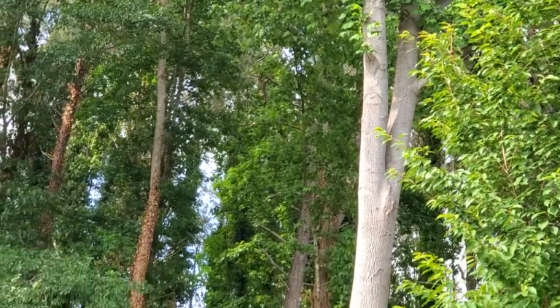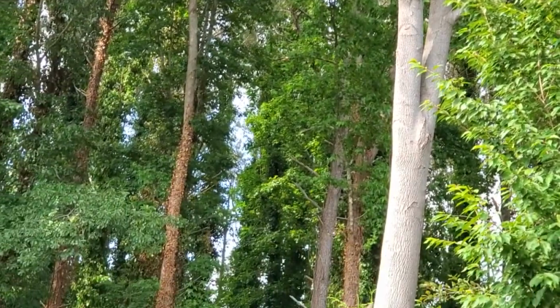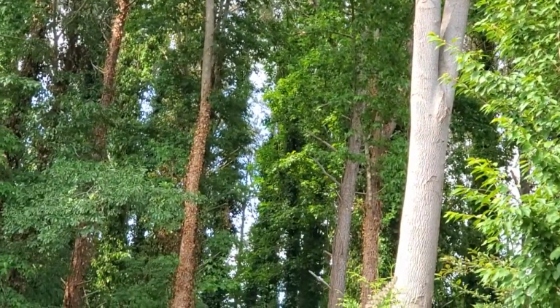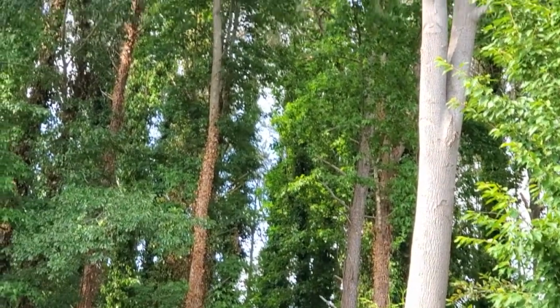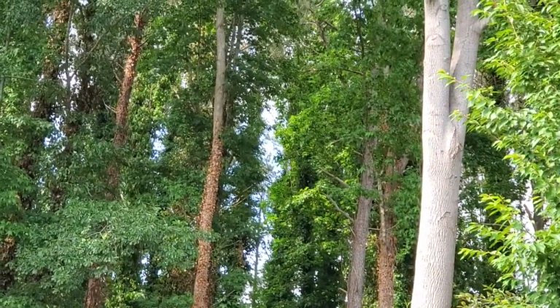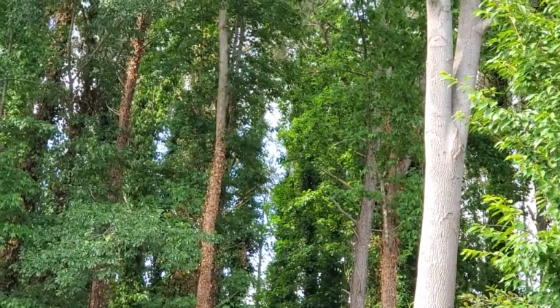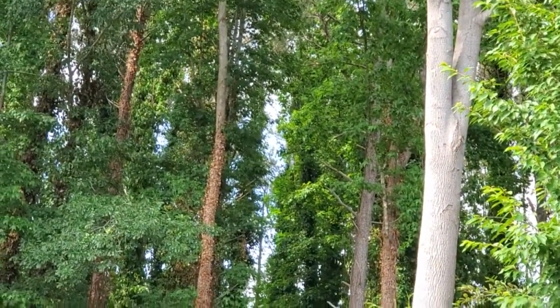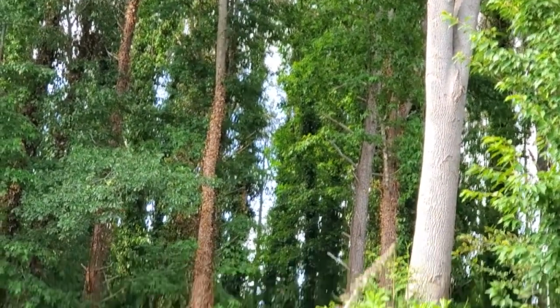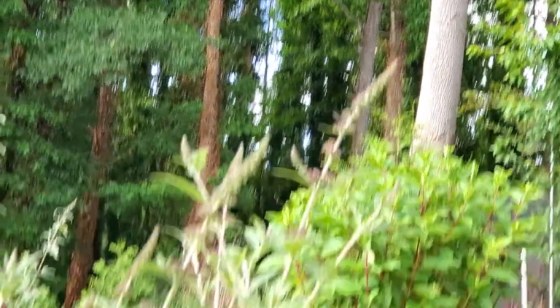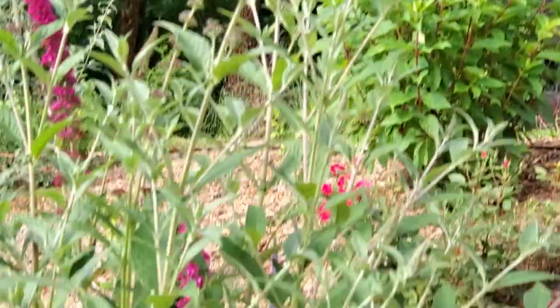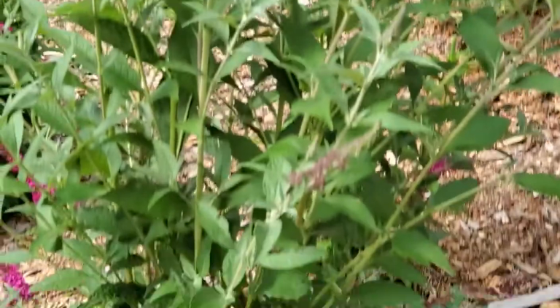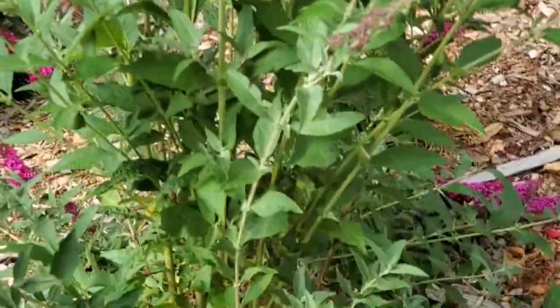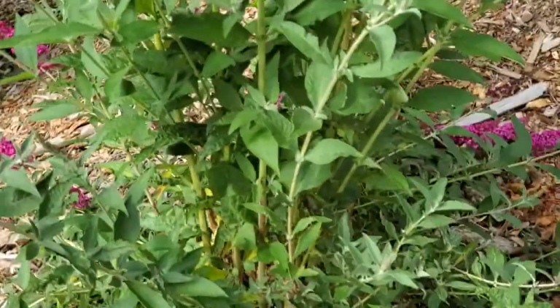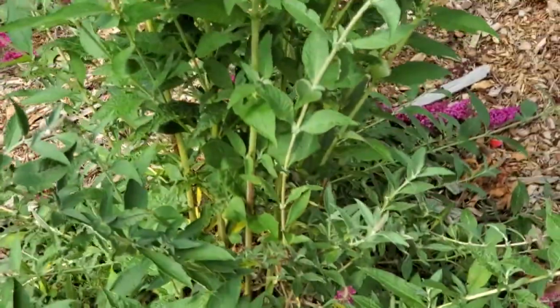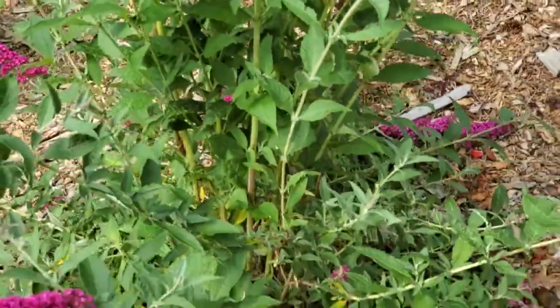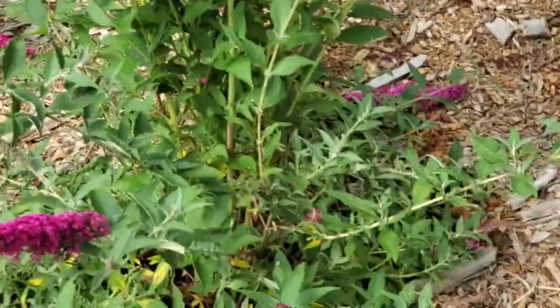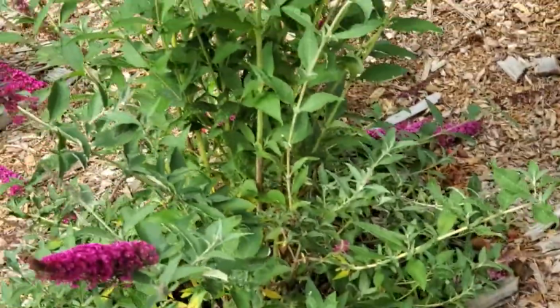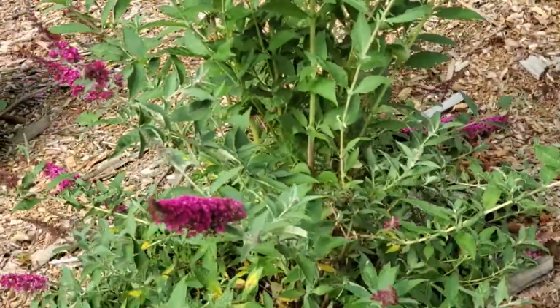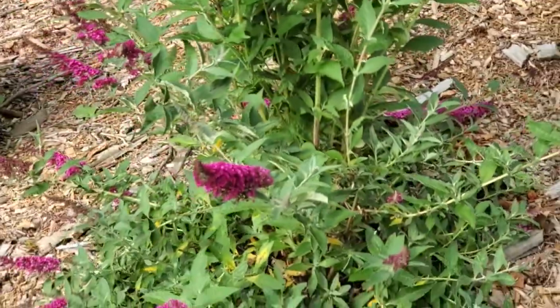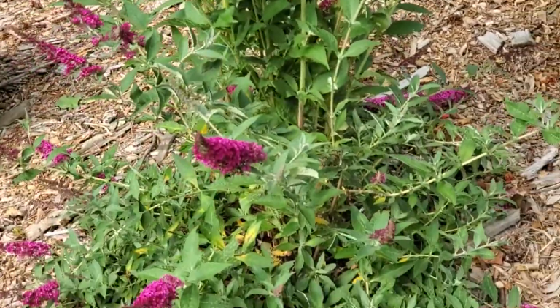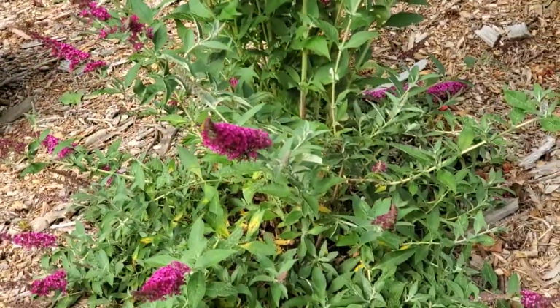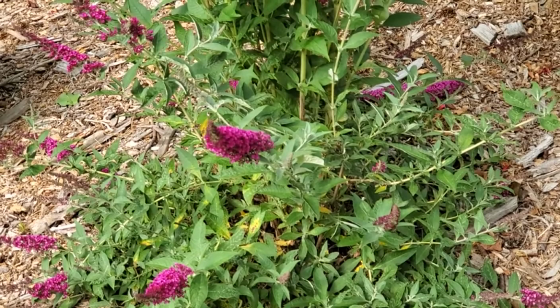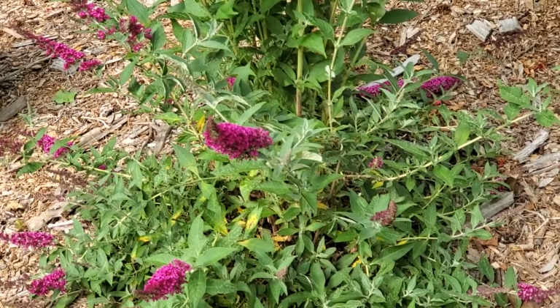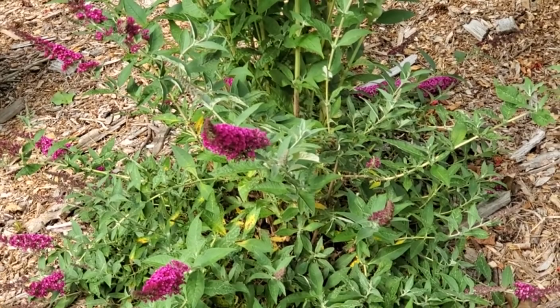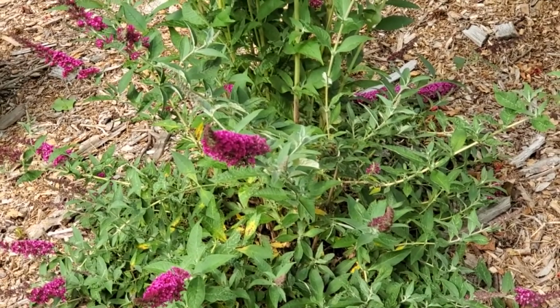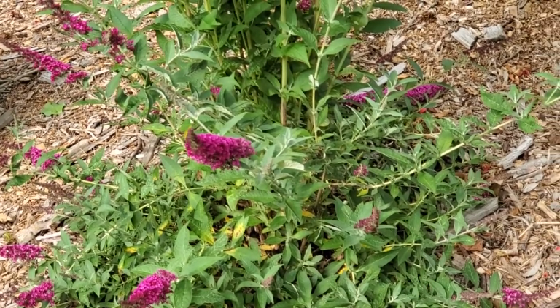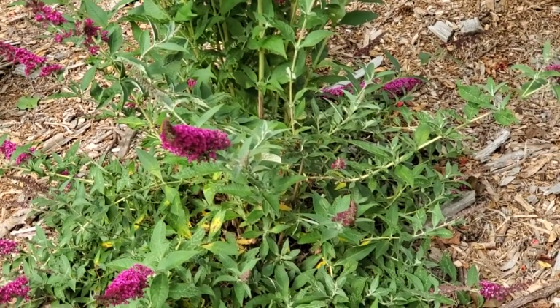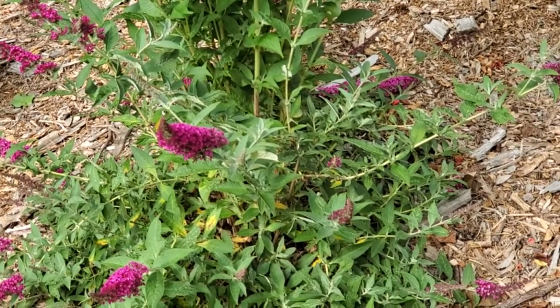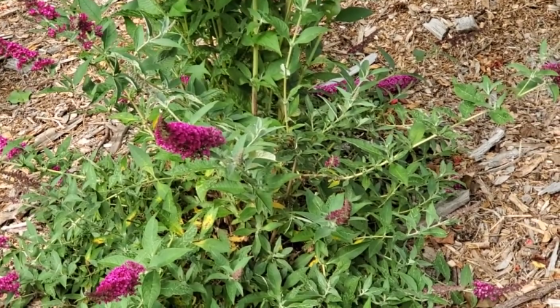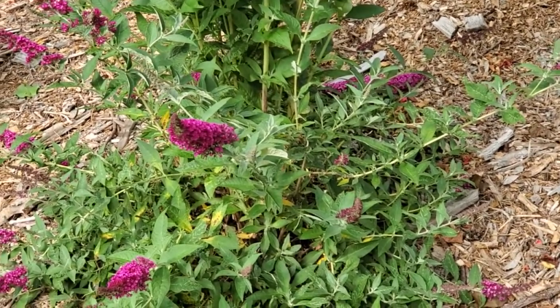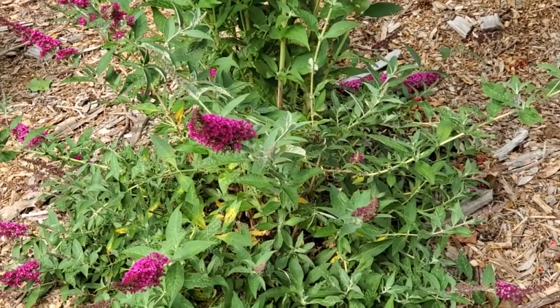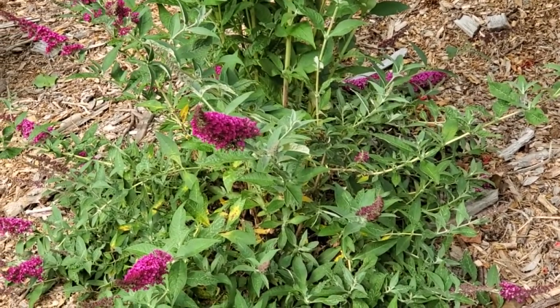It flew up into that tree. Well, that was exciting! Isn't that beautiful, what your flowers attract? I can't wait to see more of them.